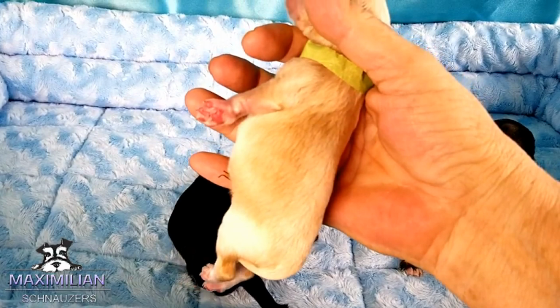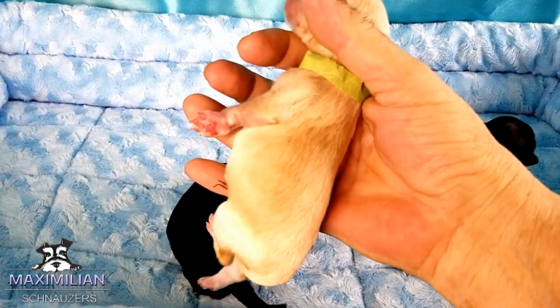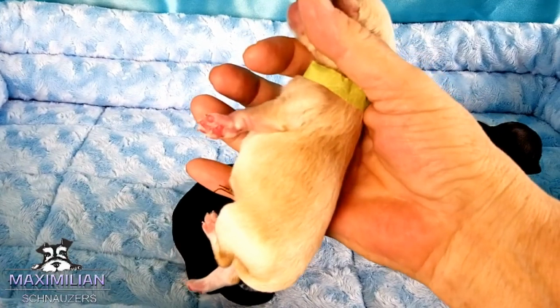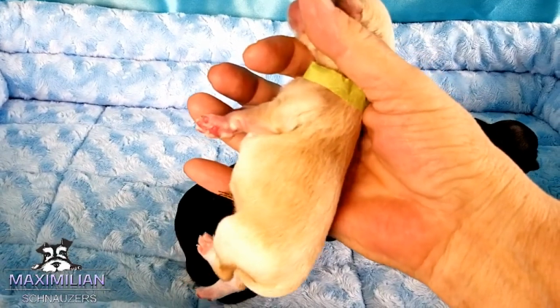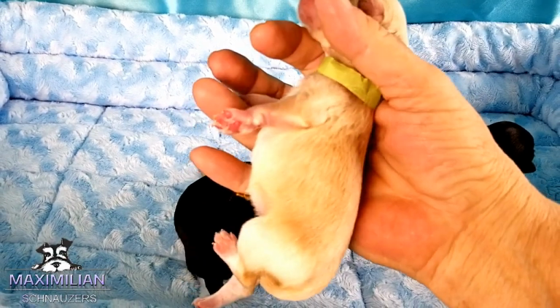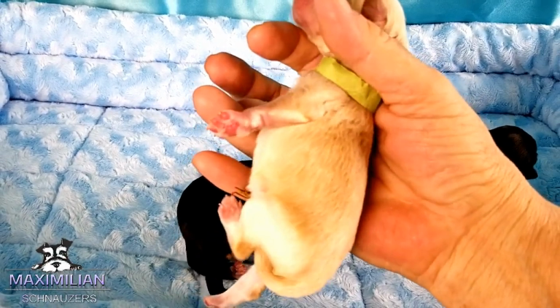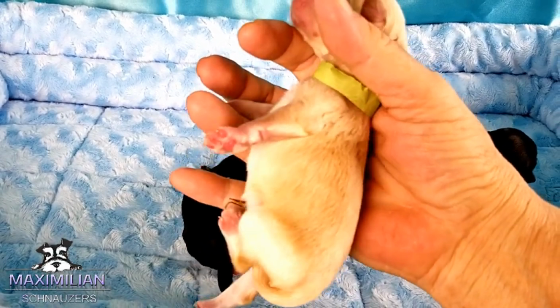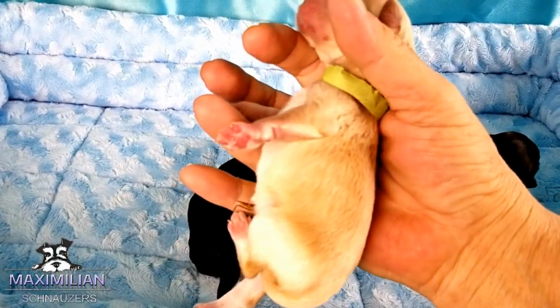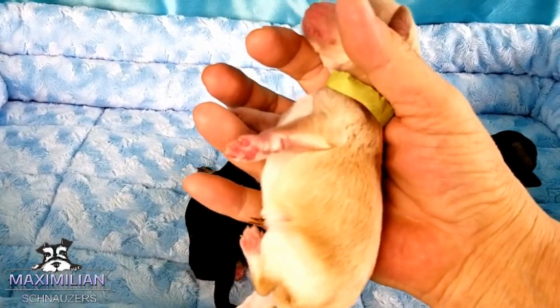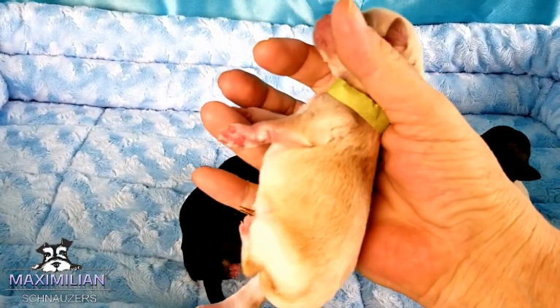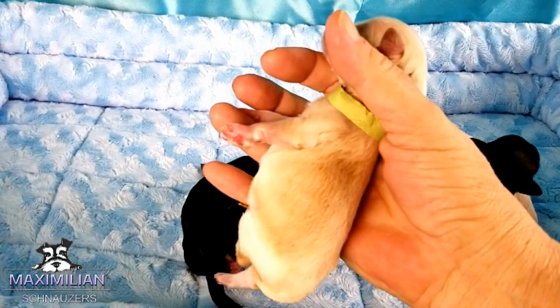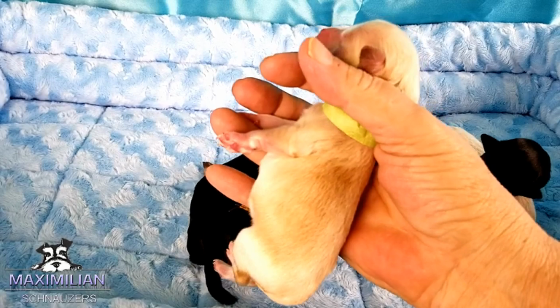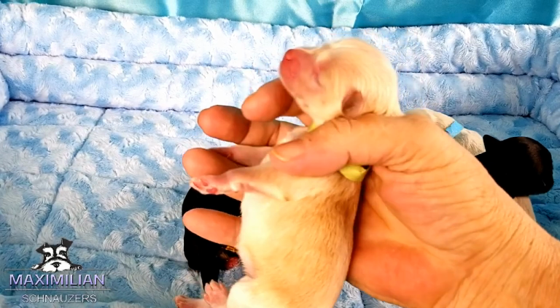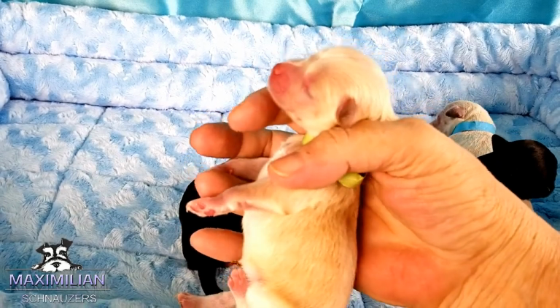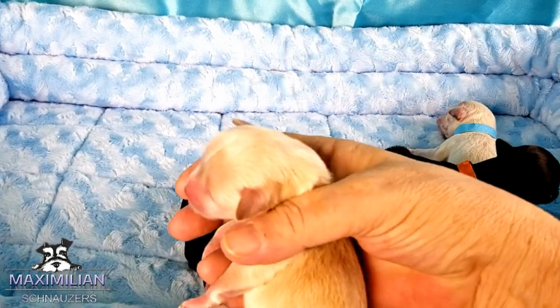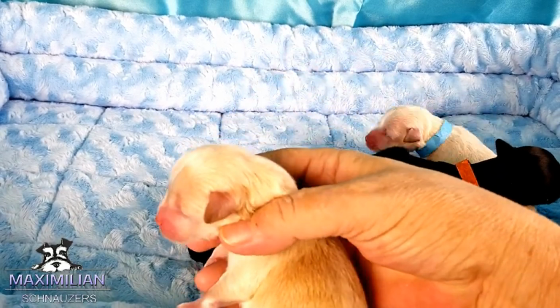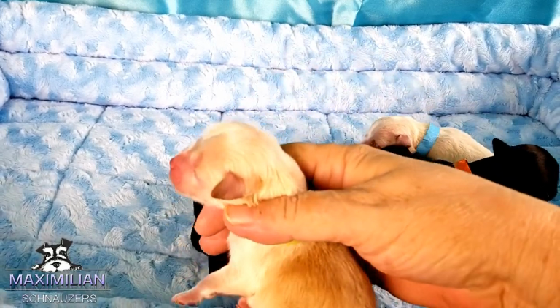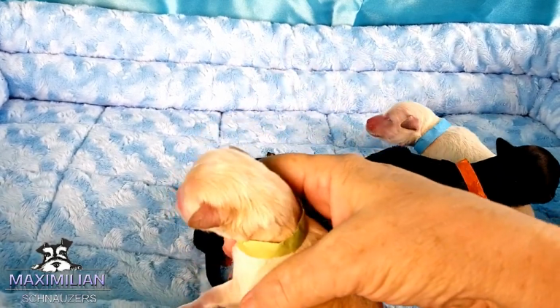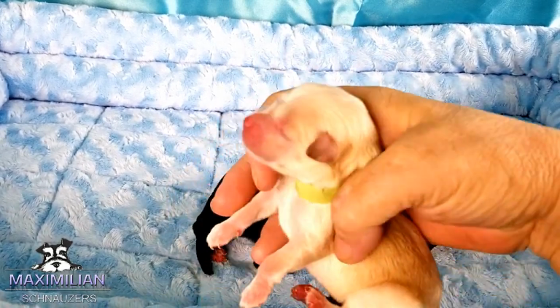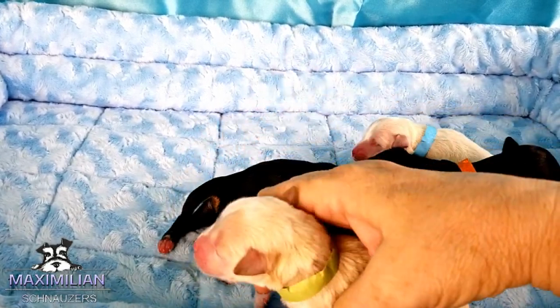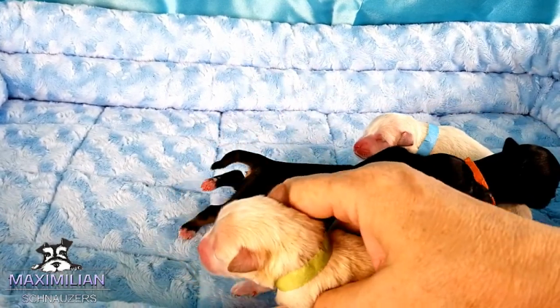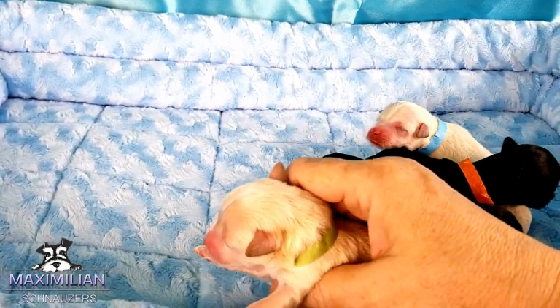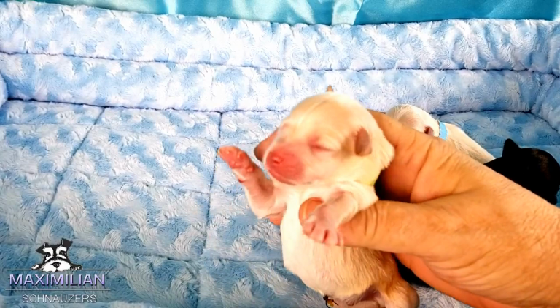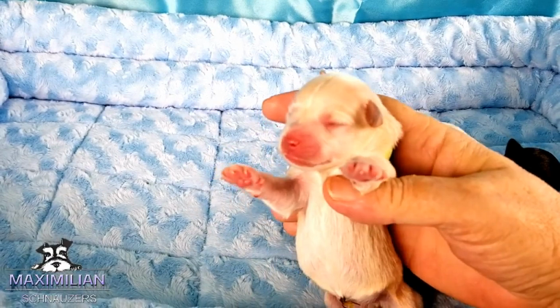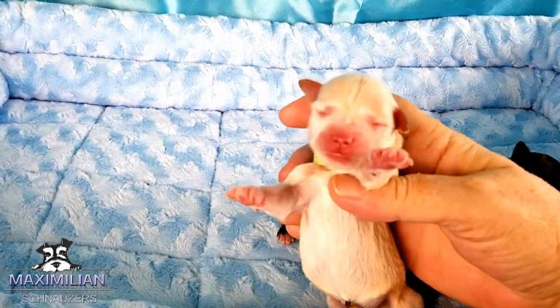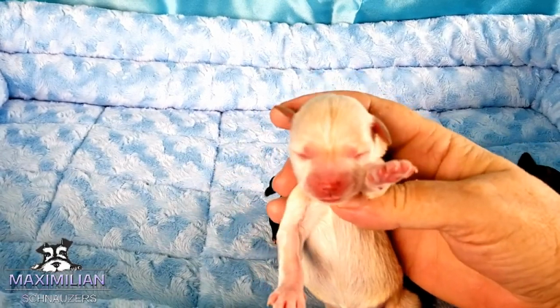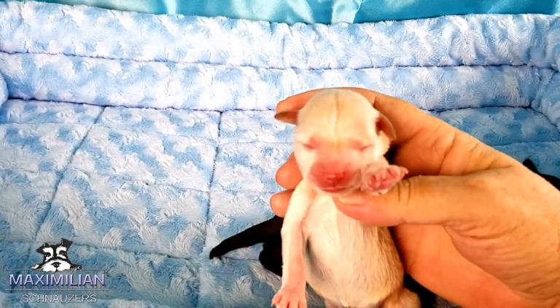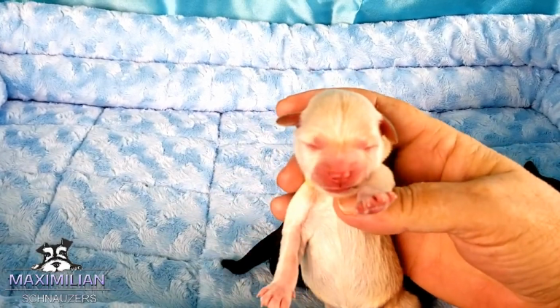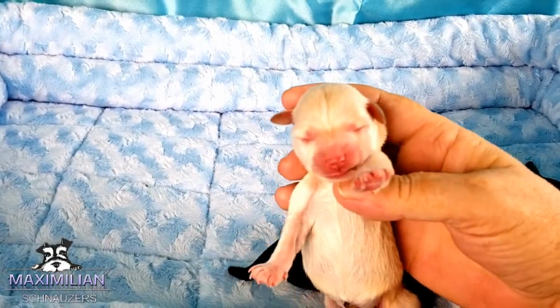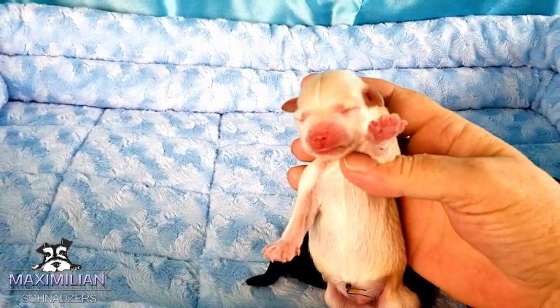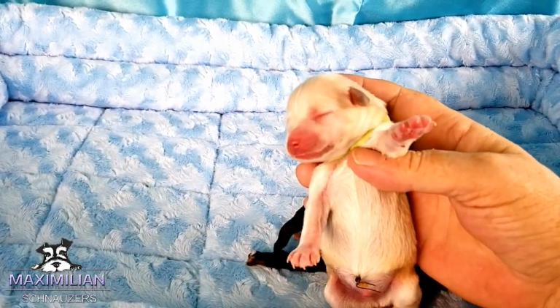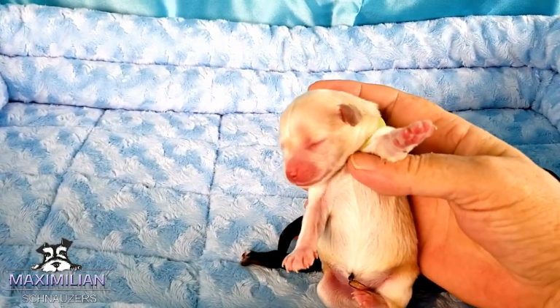It's late — it's 11:30 p.m. I'm using studio light, artificial light. They're going to be about toy sizes. We don't have any teacups here. They're toy sizes.